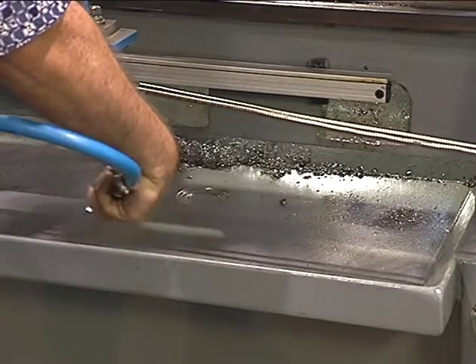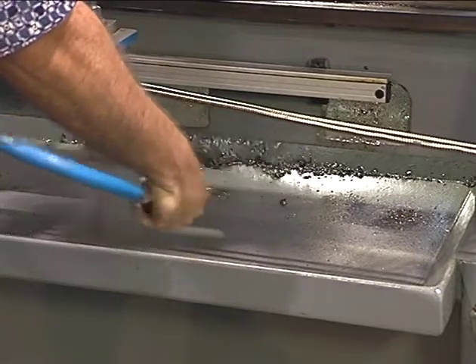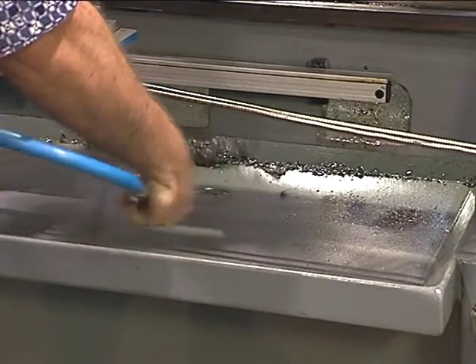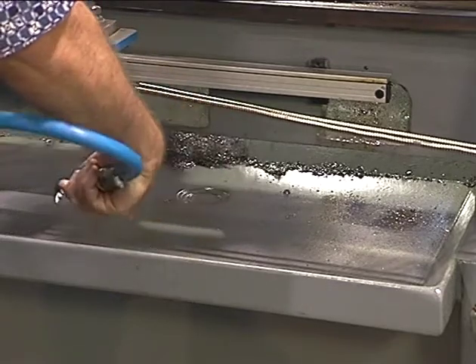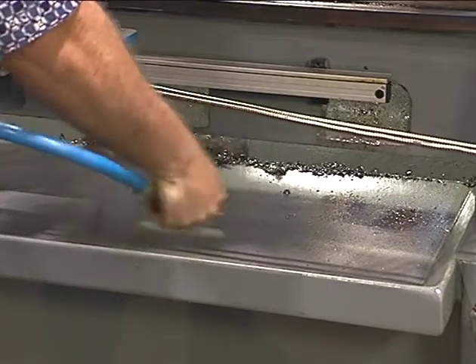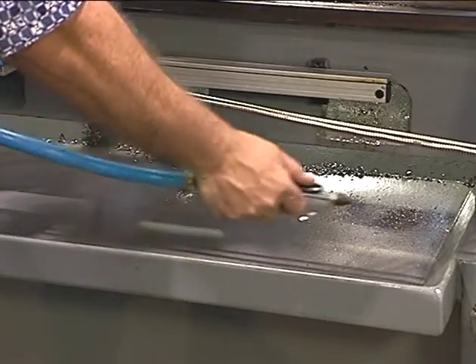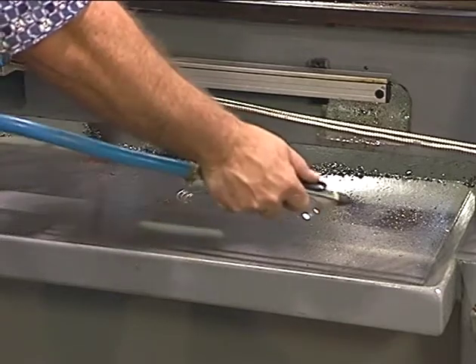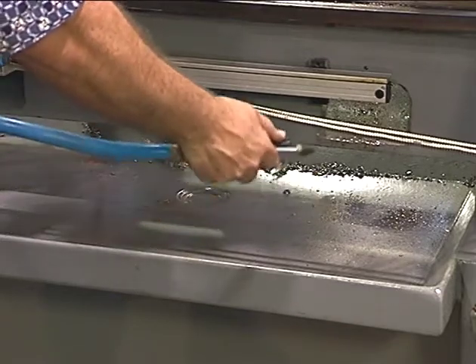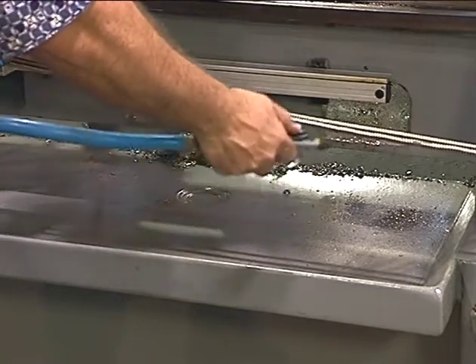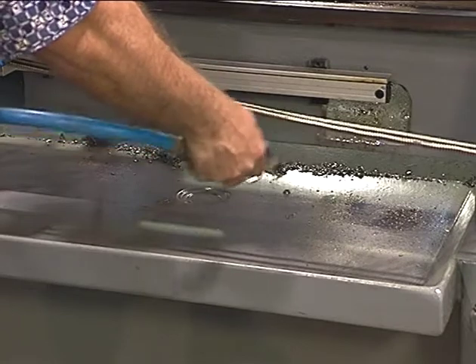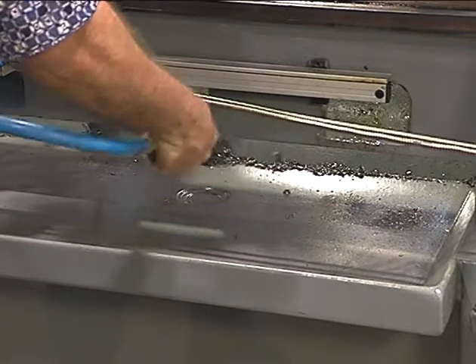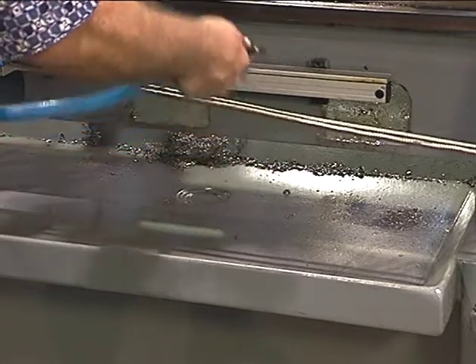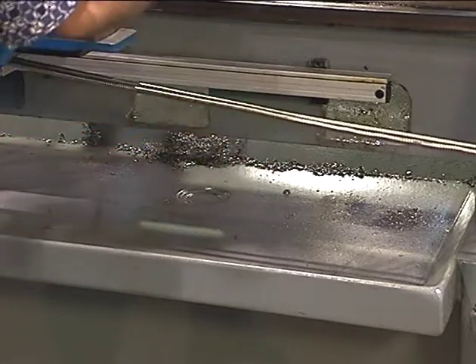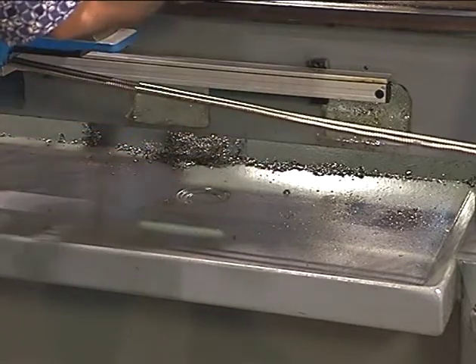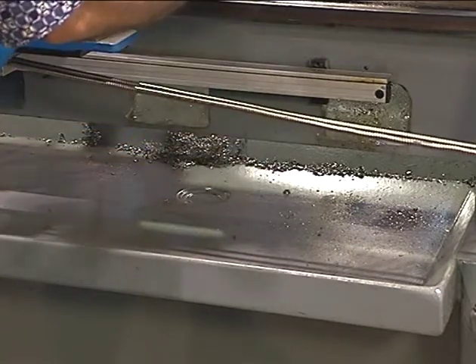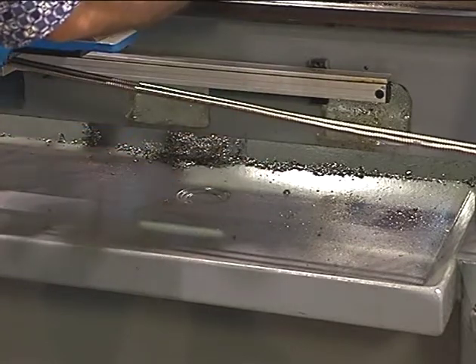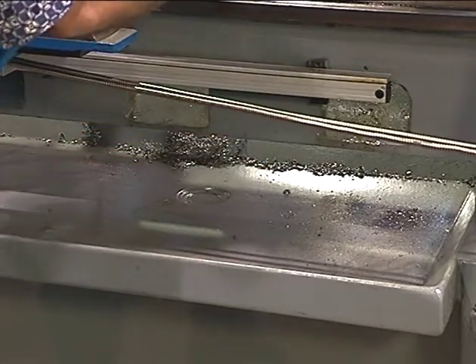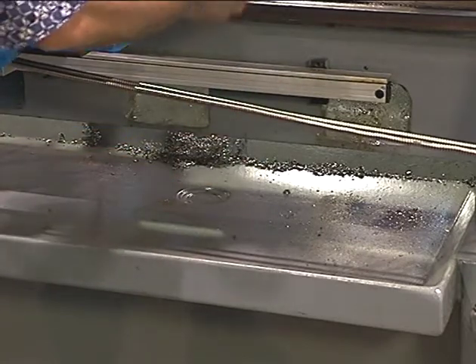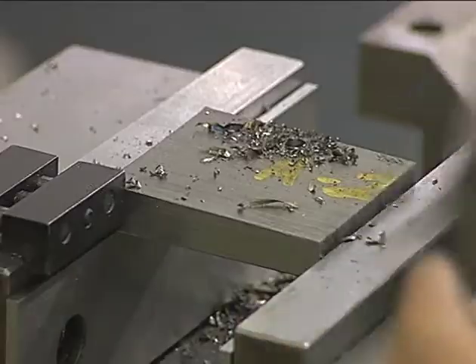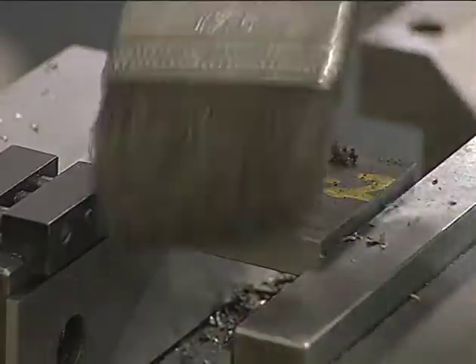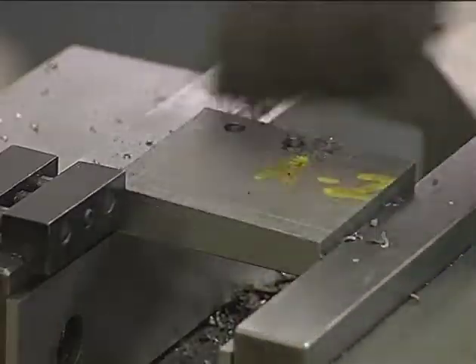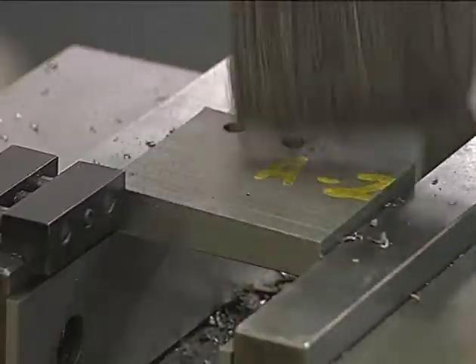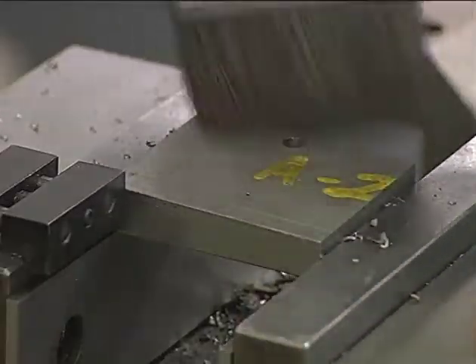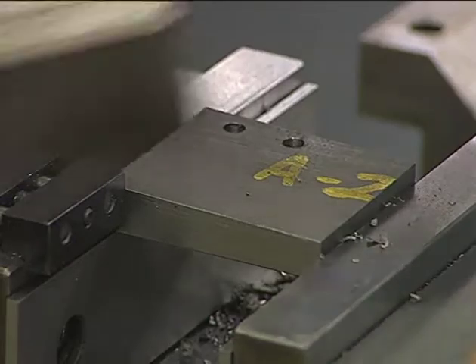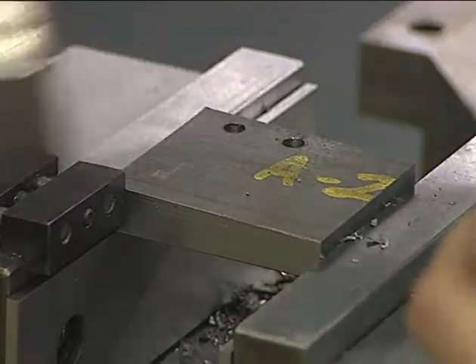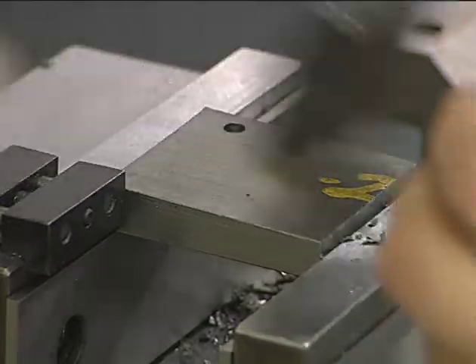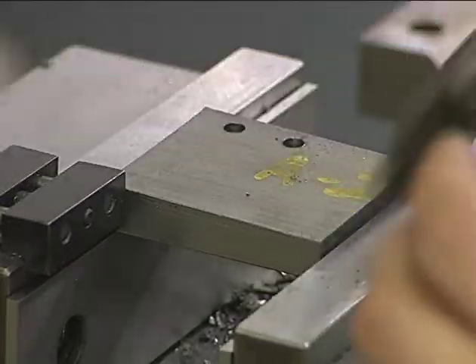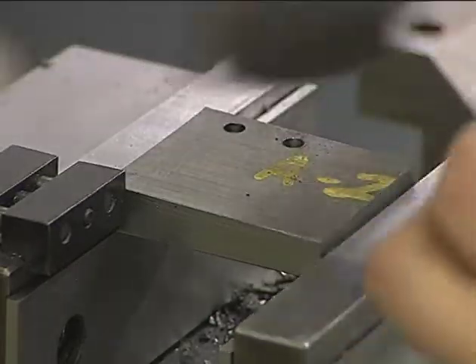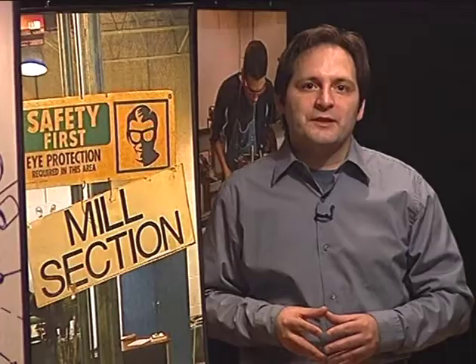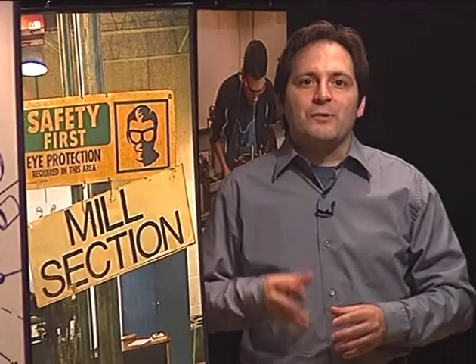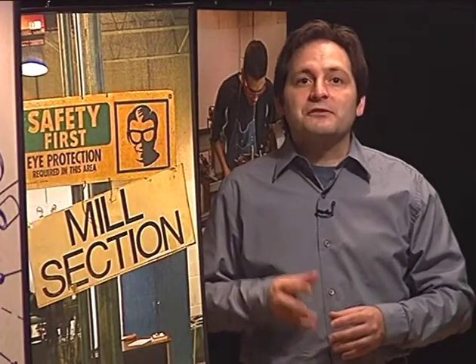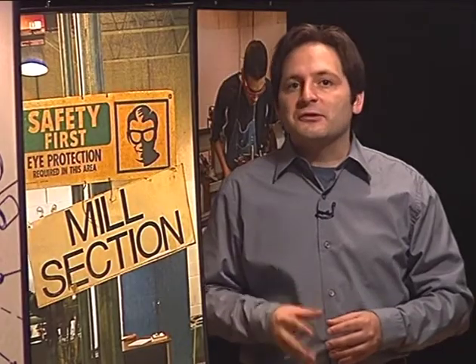You also never want to use the hose to blow metal chips from a machine. Although it seems like a quick and easy way to clean the chips, the air can propel the chips into the air and hurt someone. Always use a brush to clean metal chips from the machine.